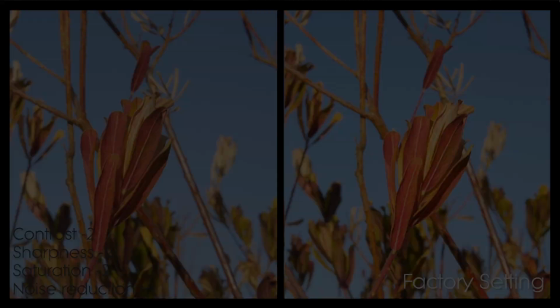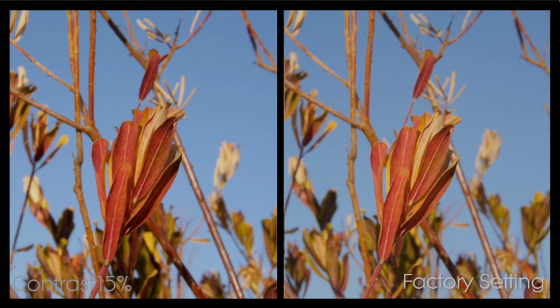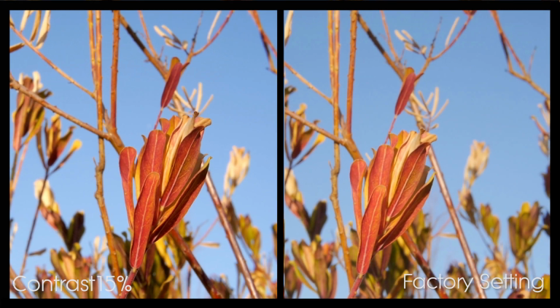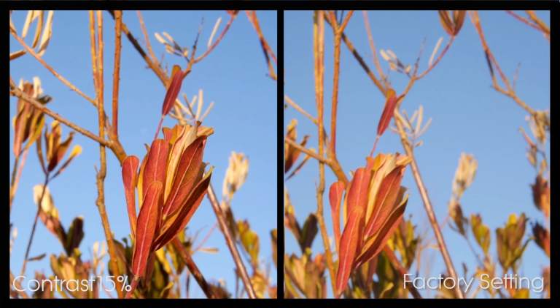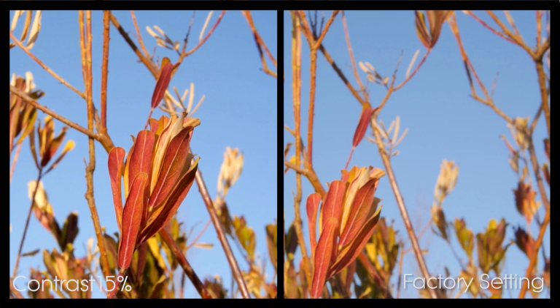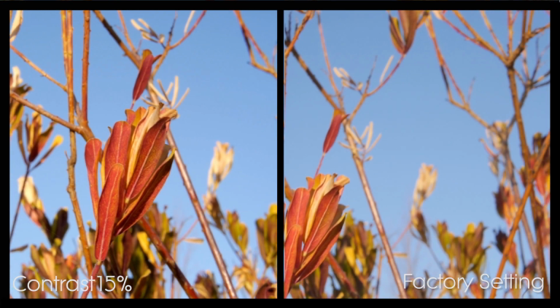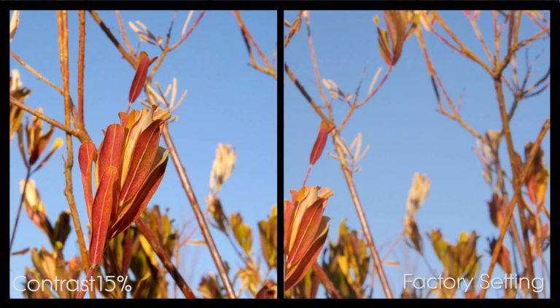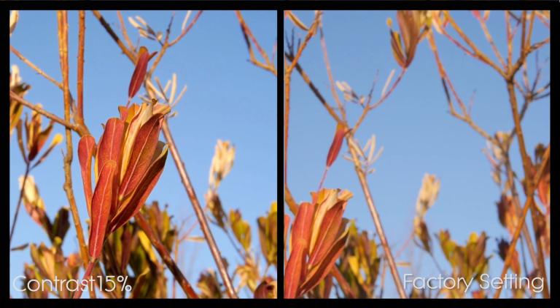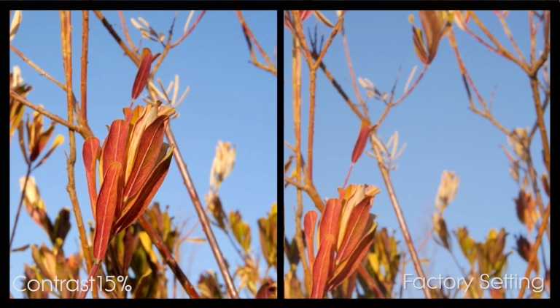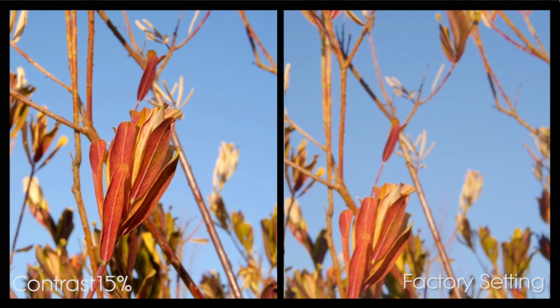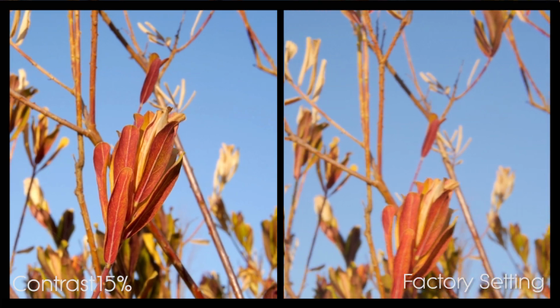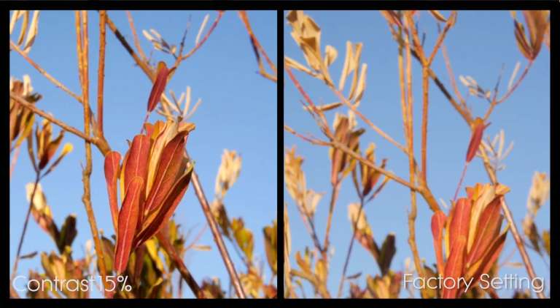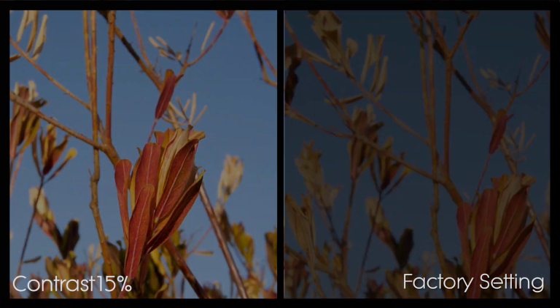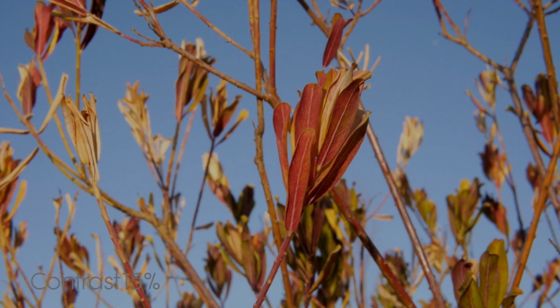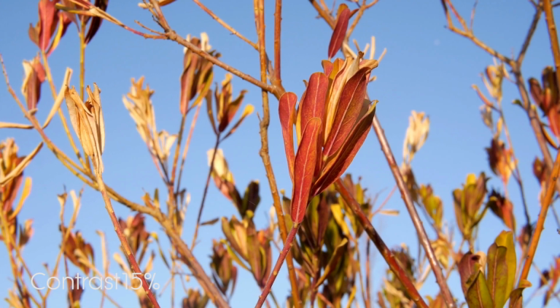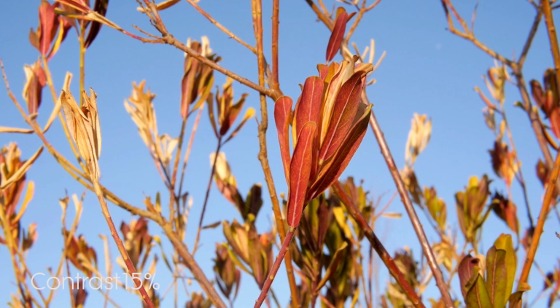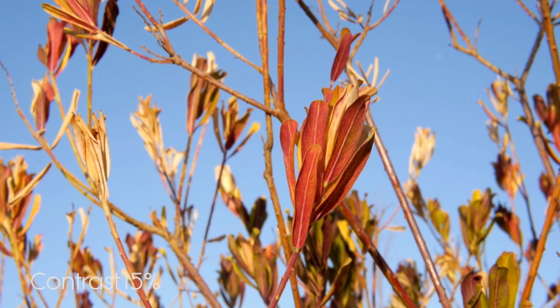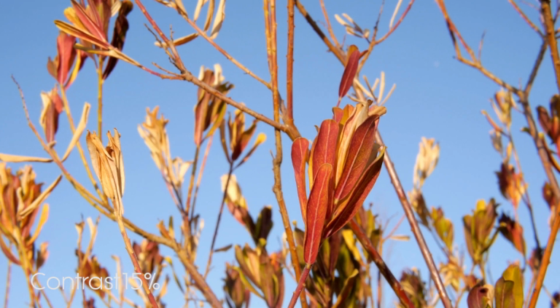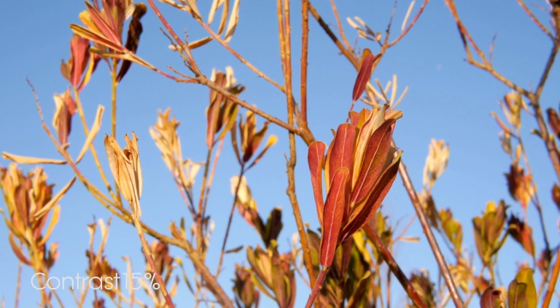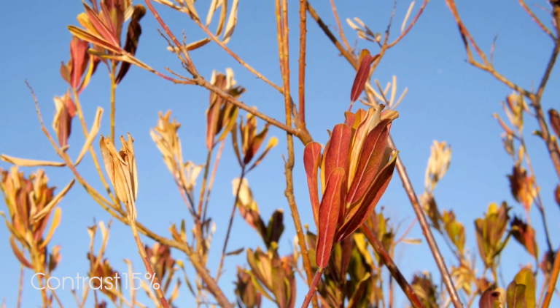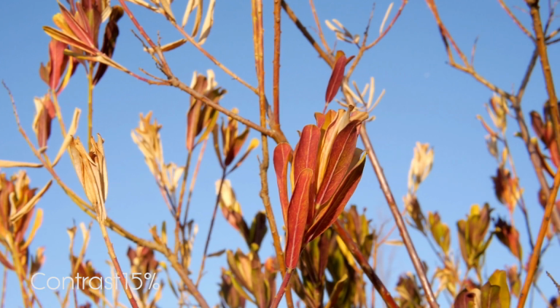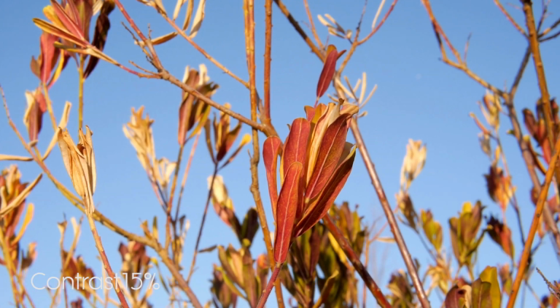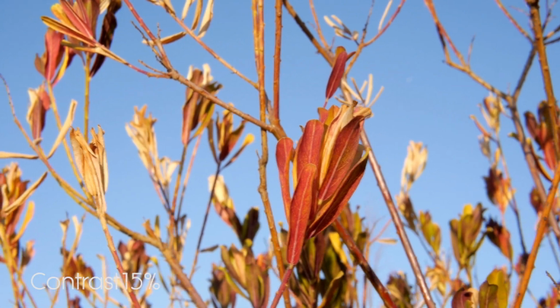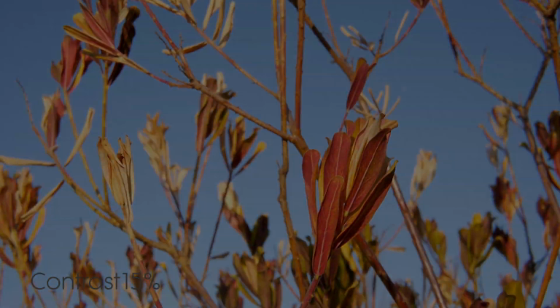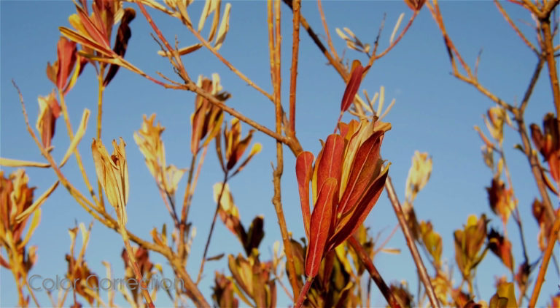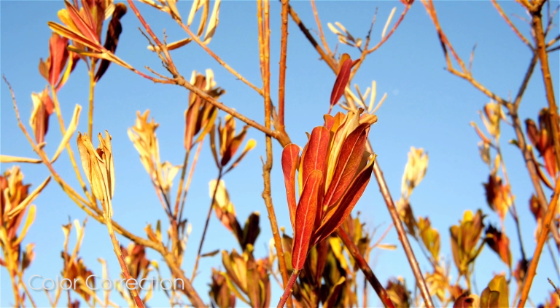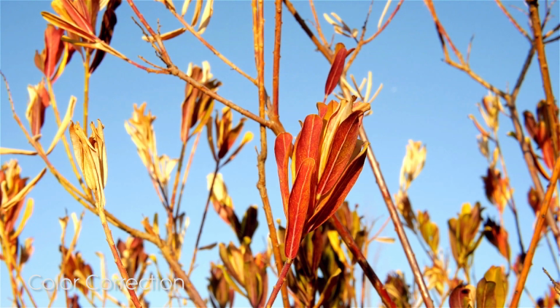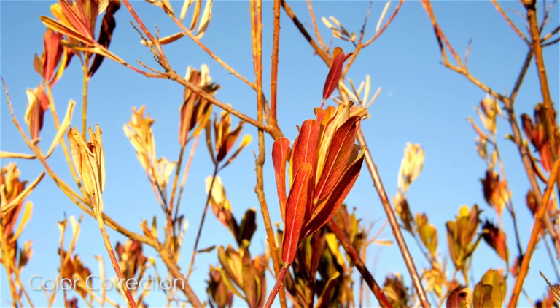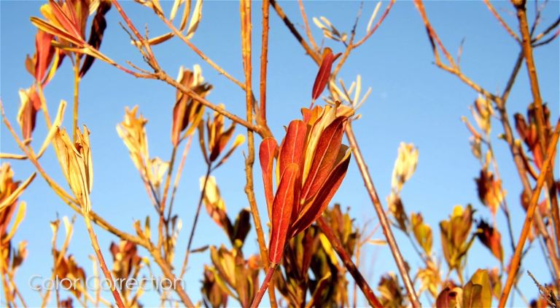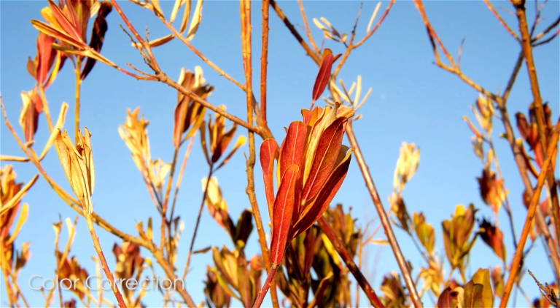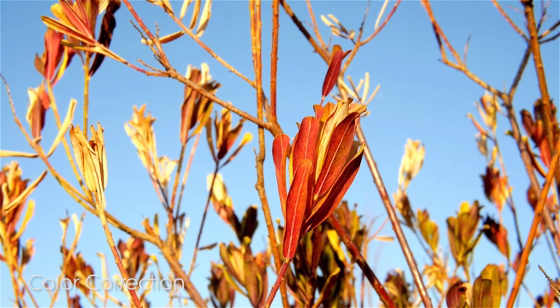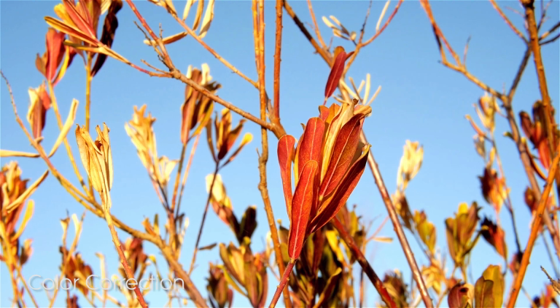What I did was bring the contrast back — as you can see, there are some nice shadows compared to the factory setting. Because we shot this as neutral as possible, we can bring all the information back through color correction.